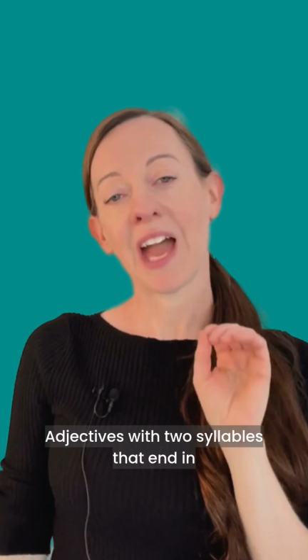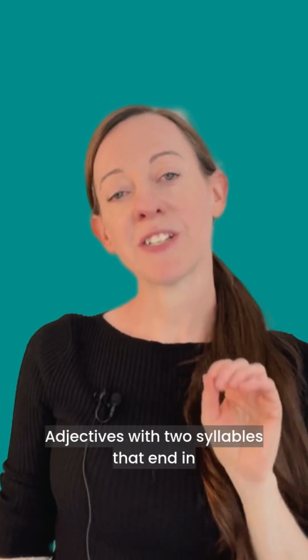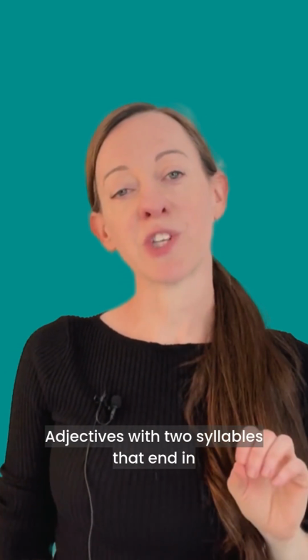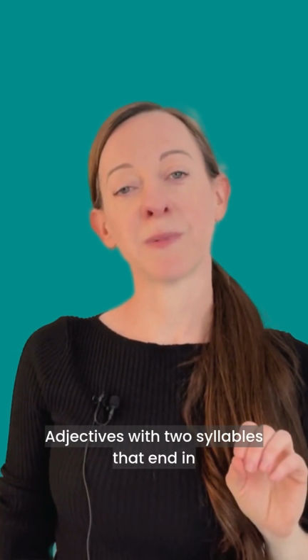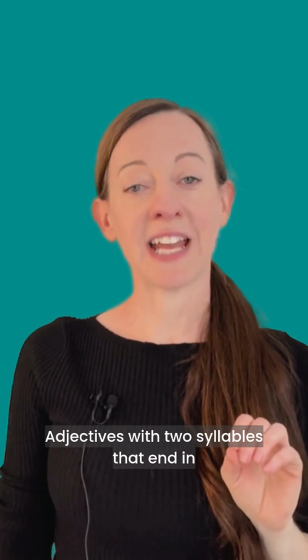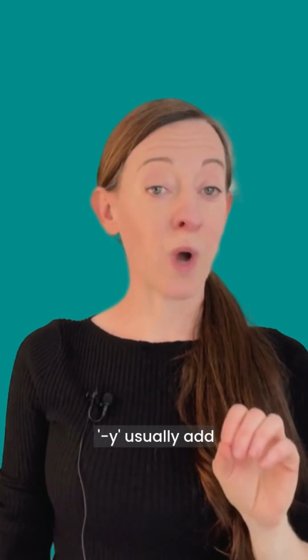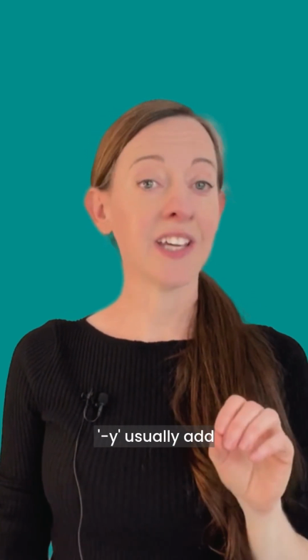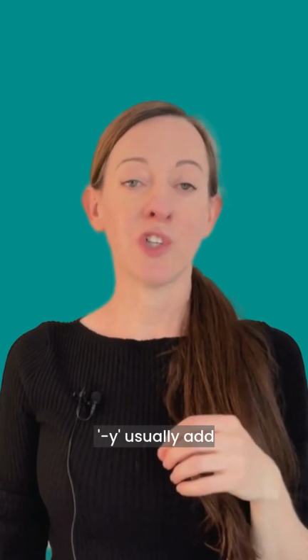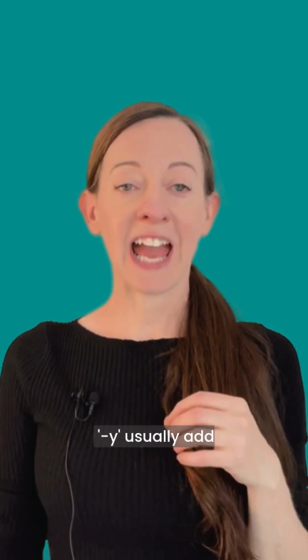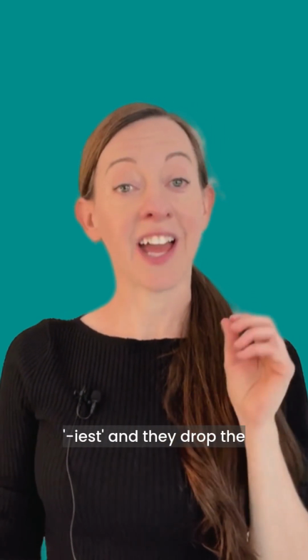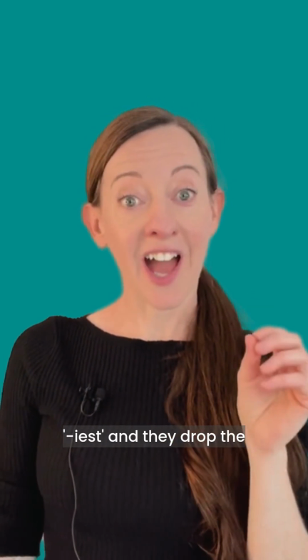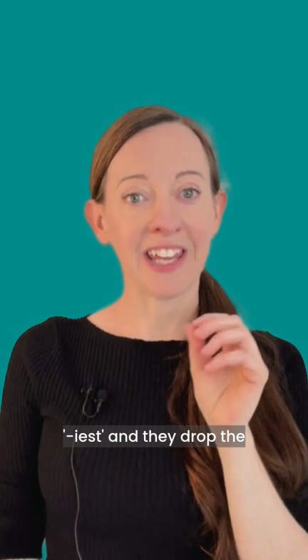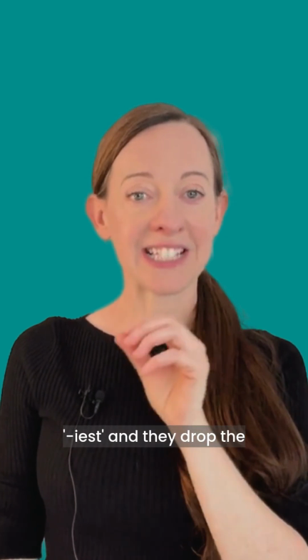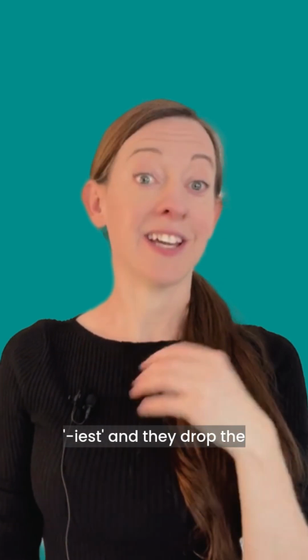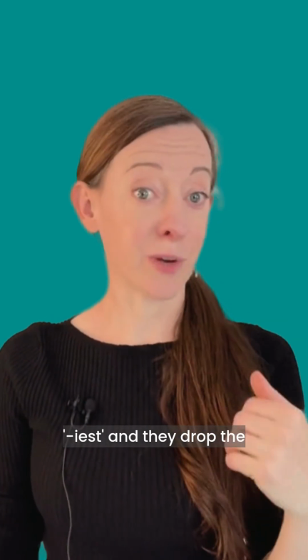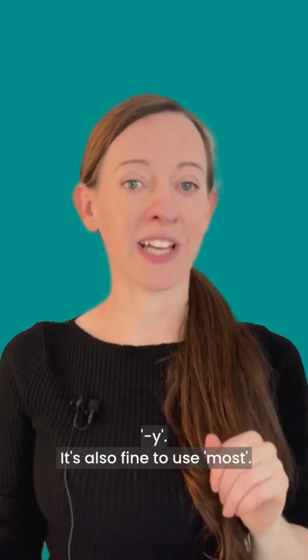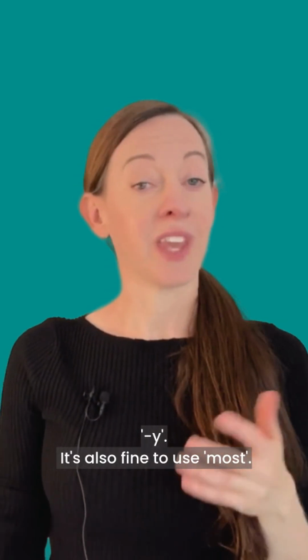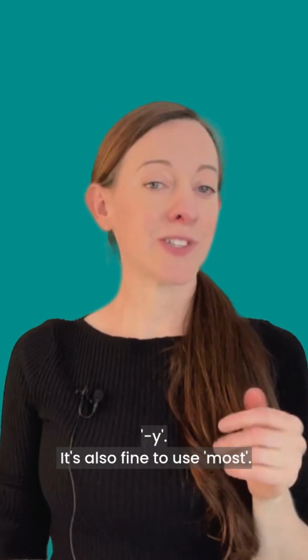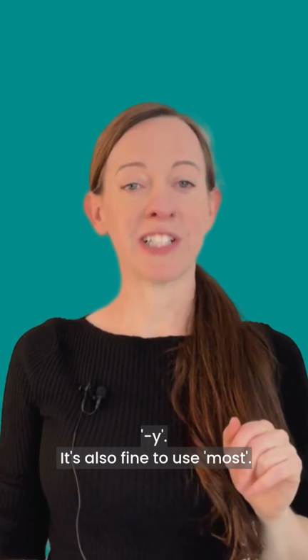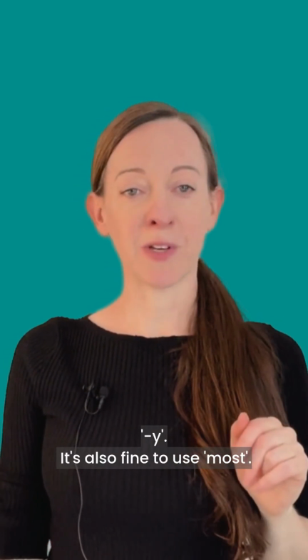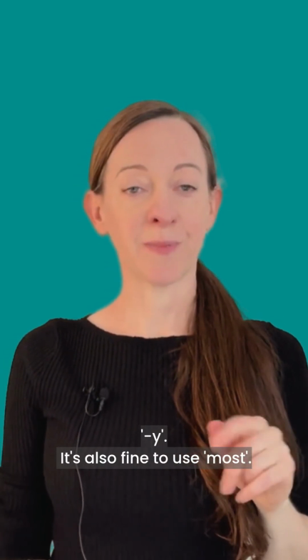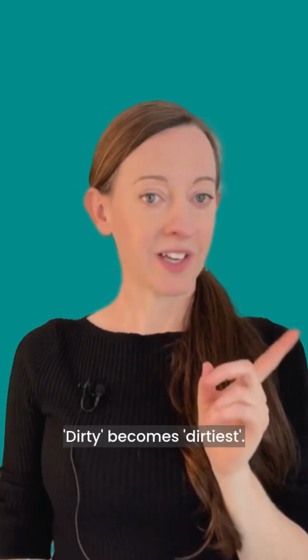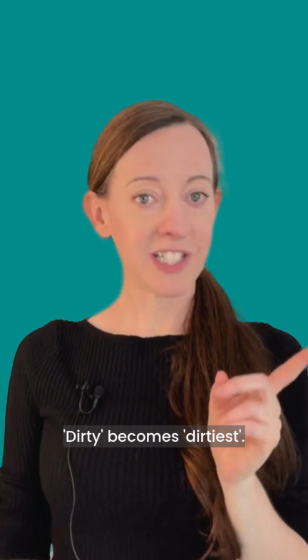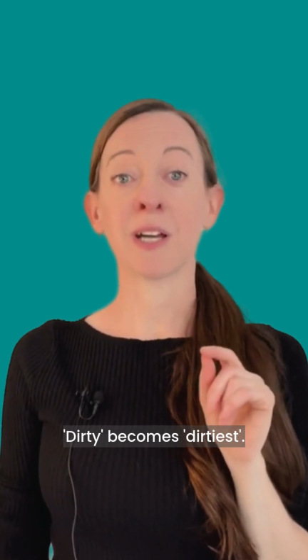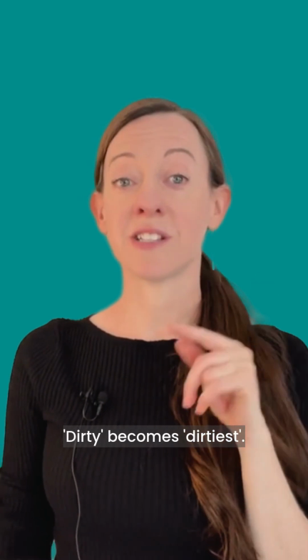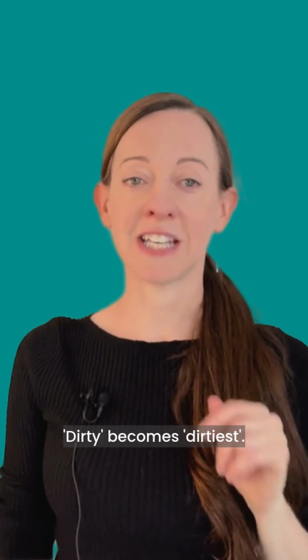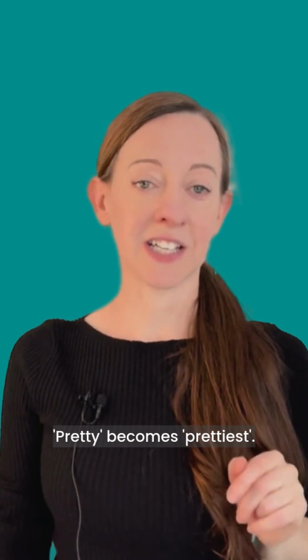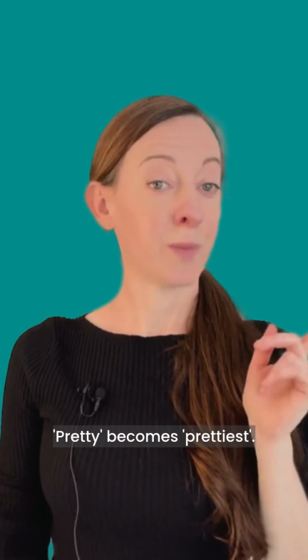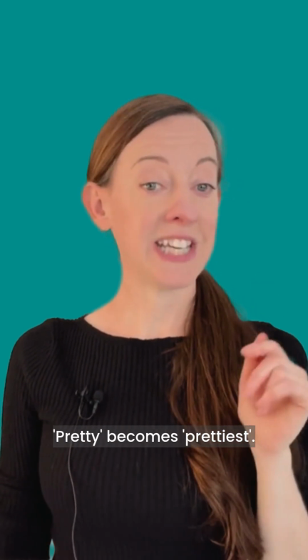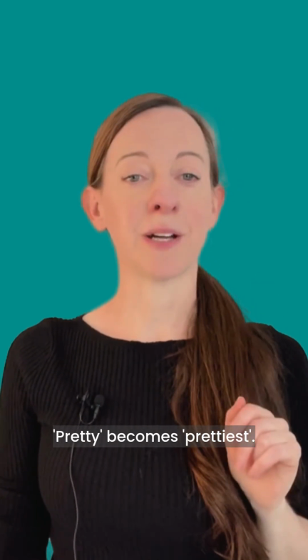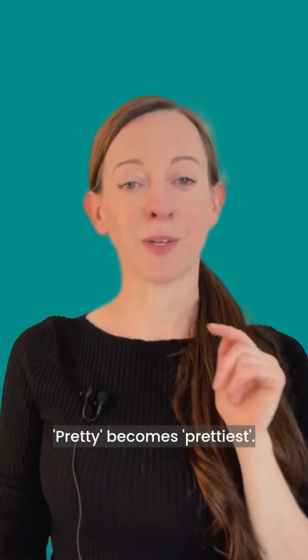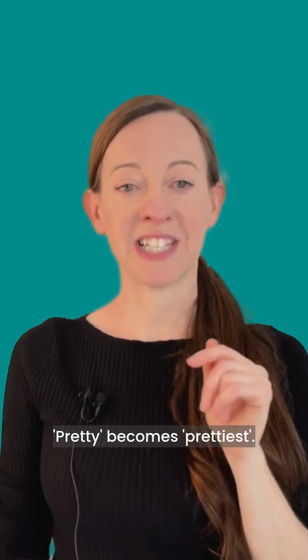Adjectives with two syllables that end in Y usually add -iest and they drop the Y. It's also fine to use most. Dirty becomes dirtiest. Pretty becomes prettiest.